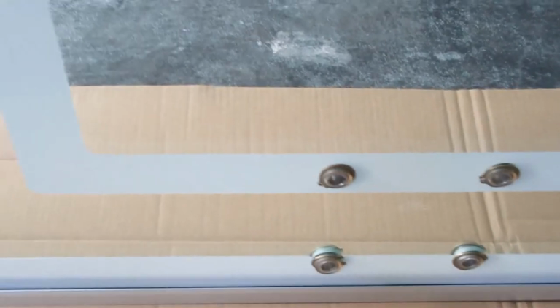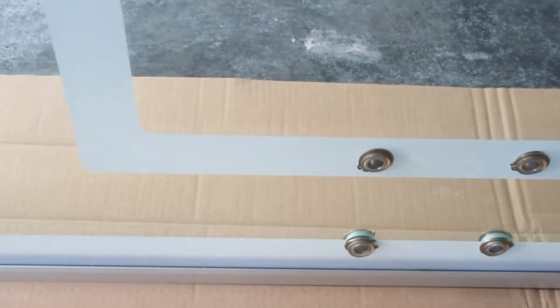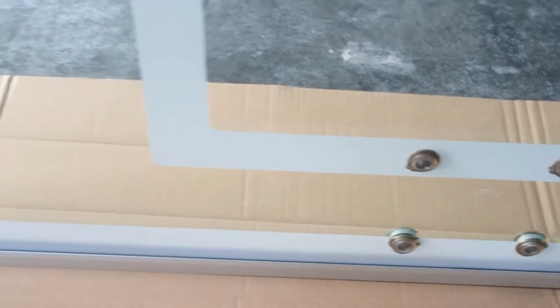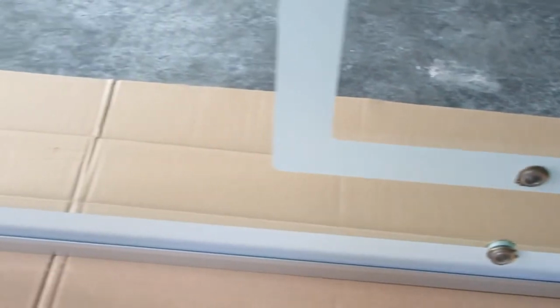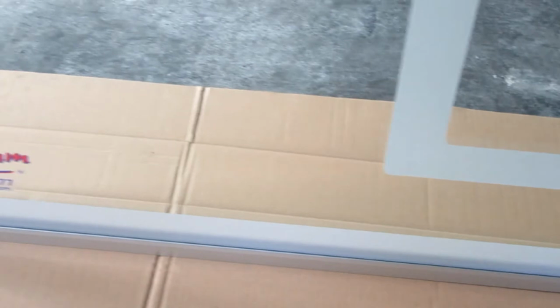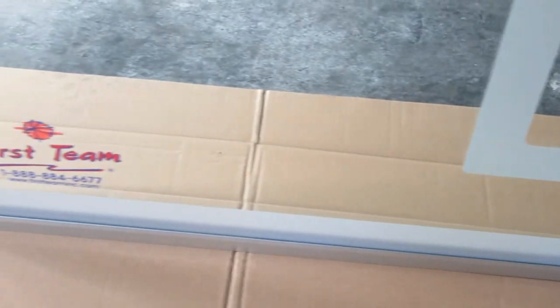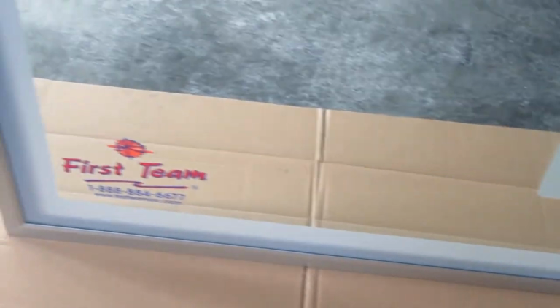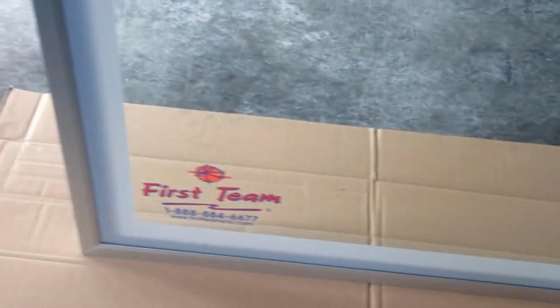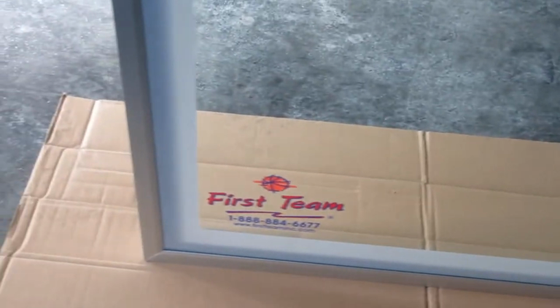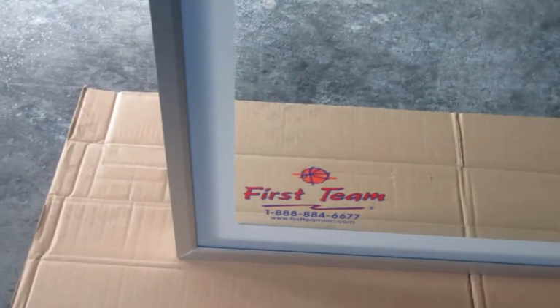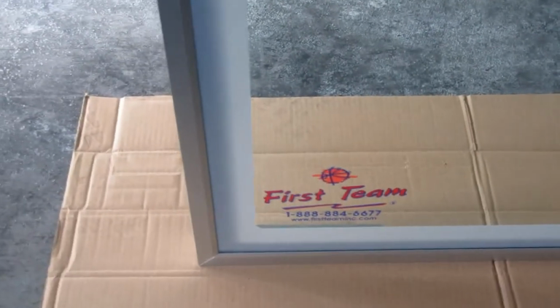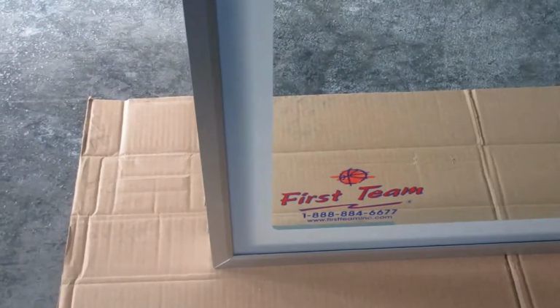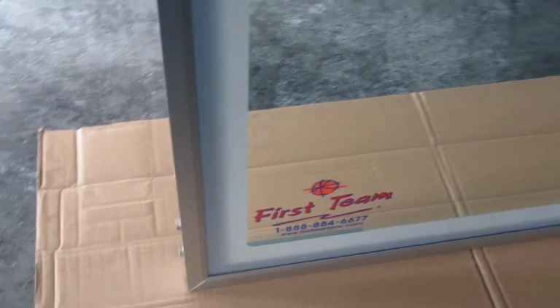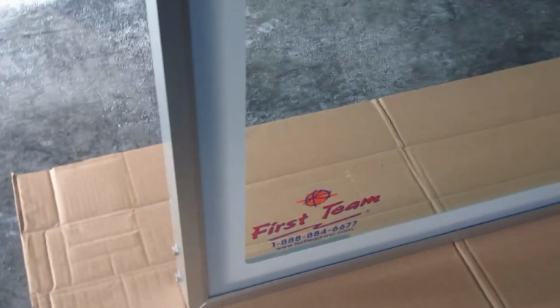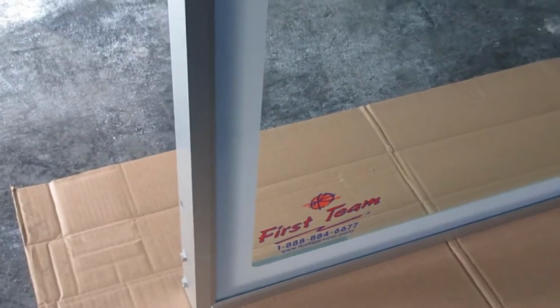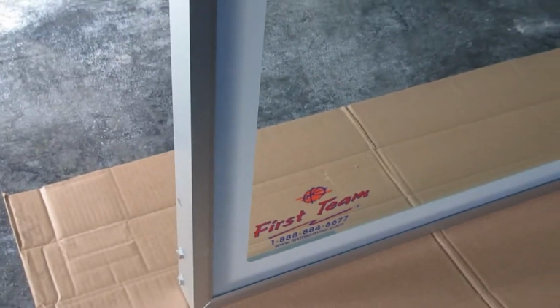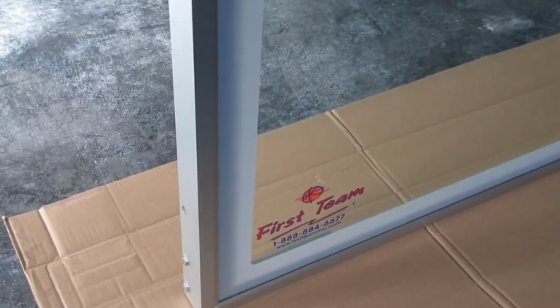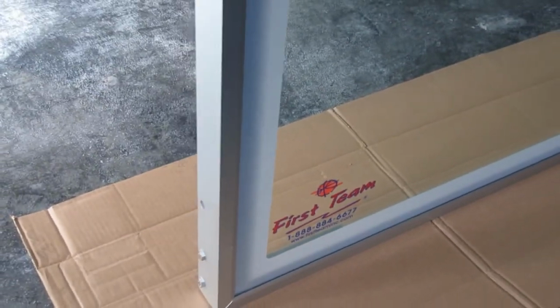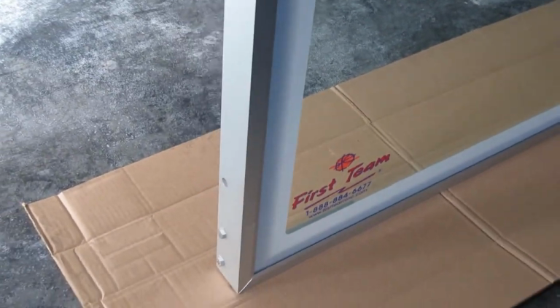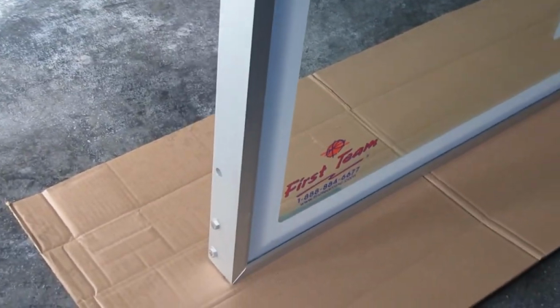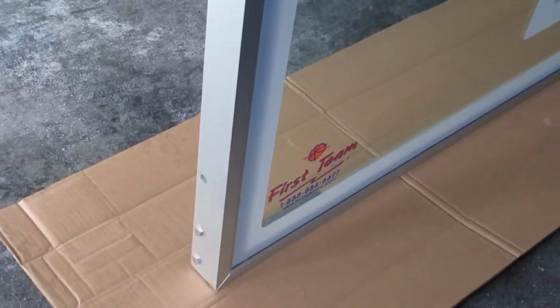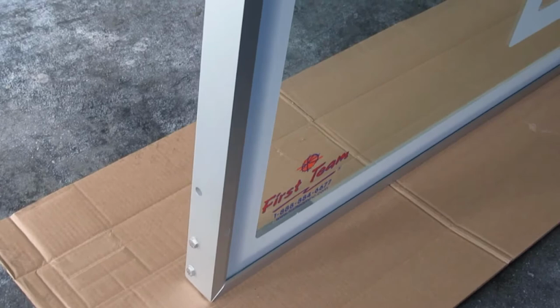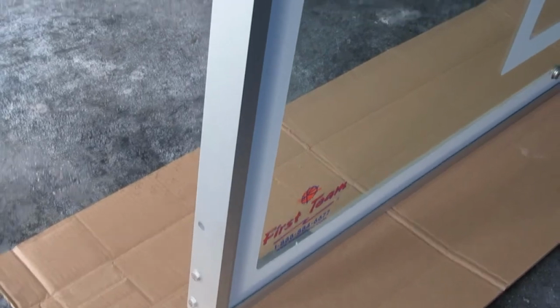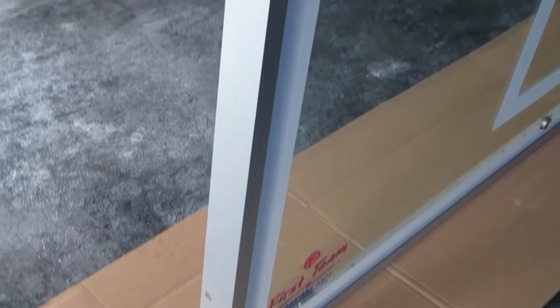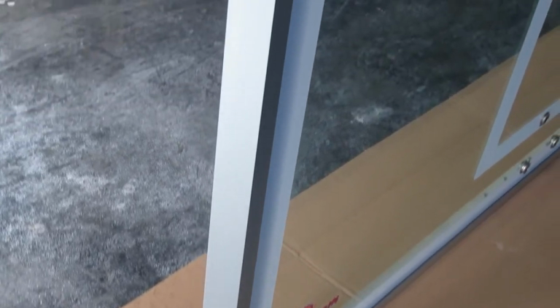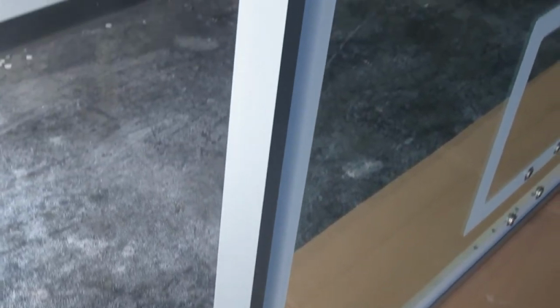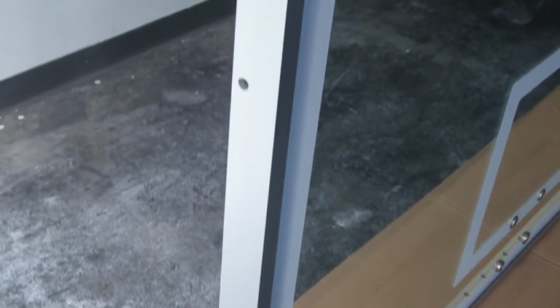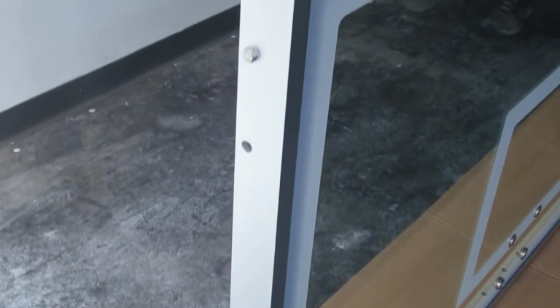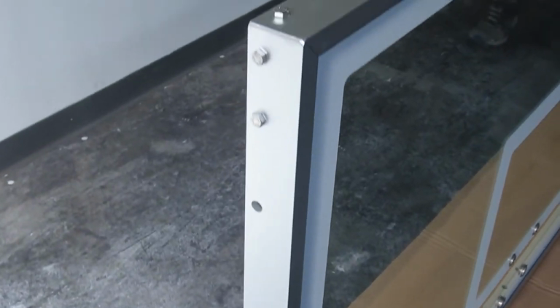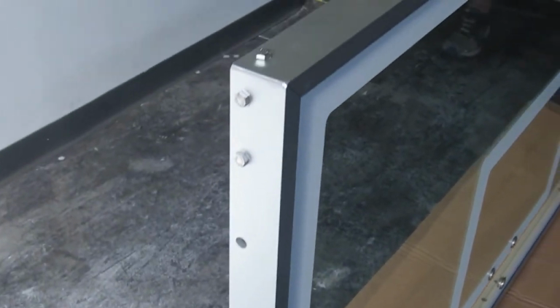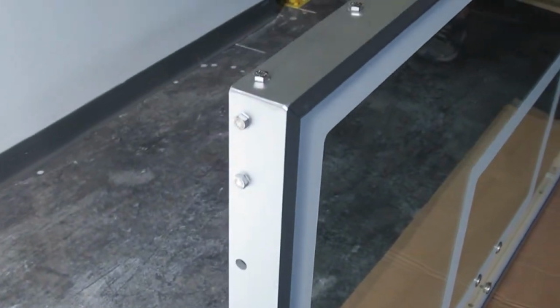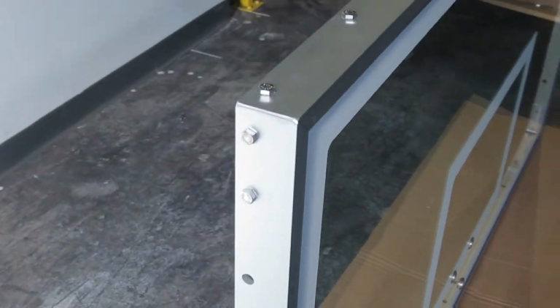The perimeter frame is clear anodized aluminum — heavy-duty, thick aluminum framework.